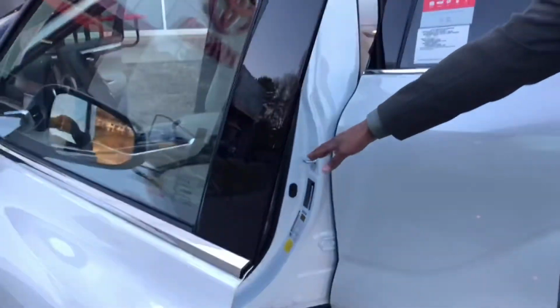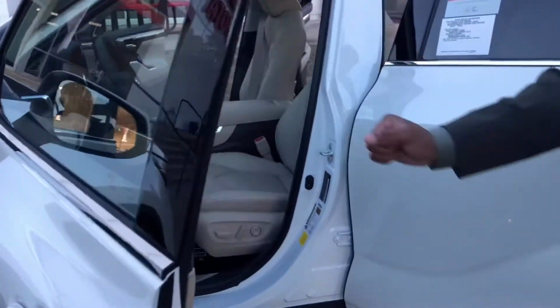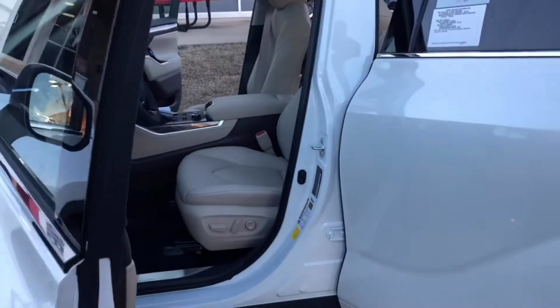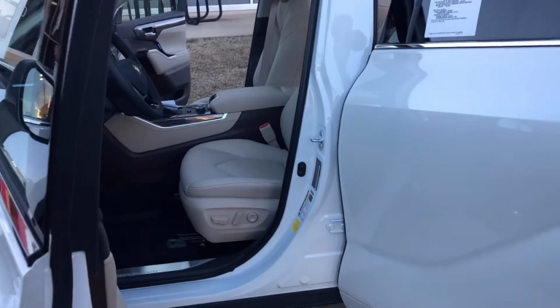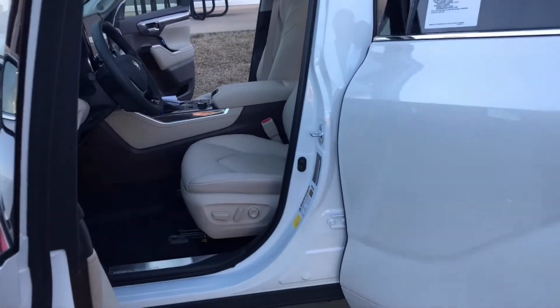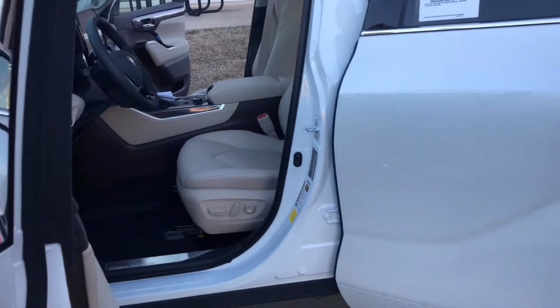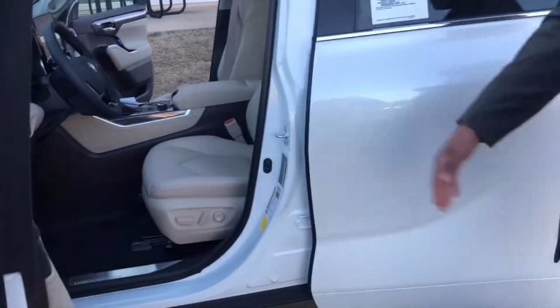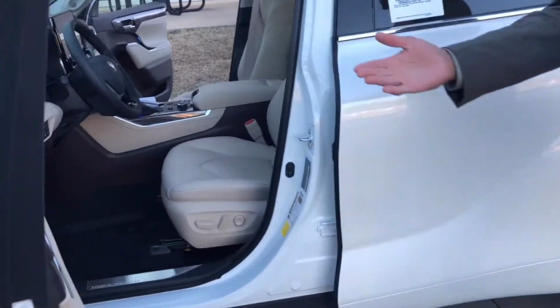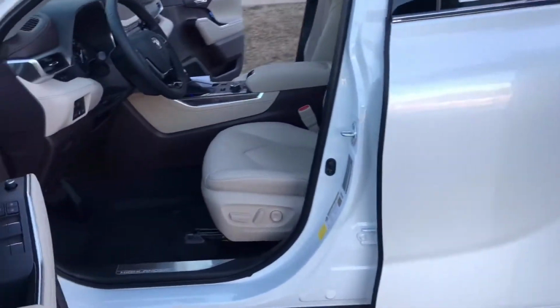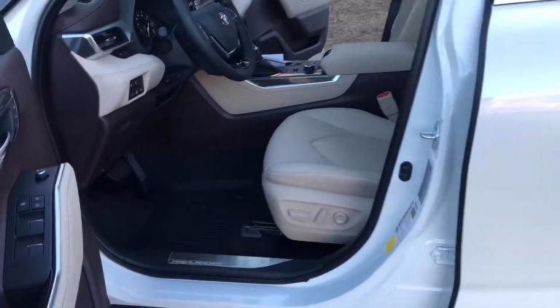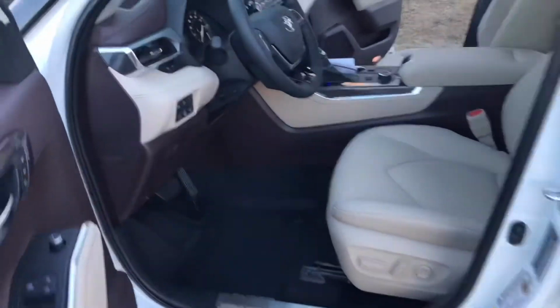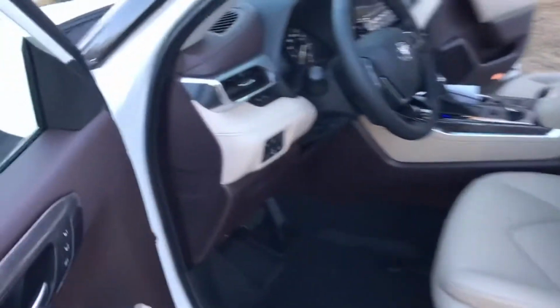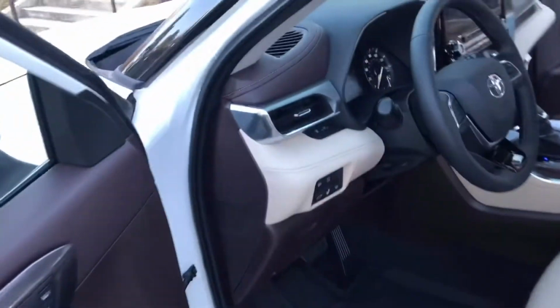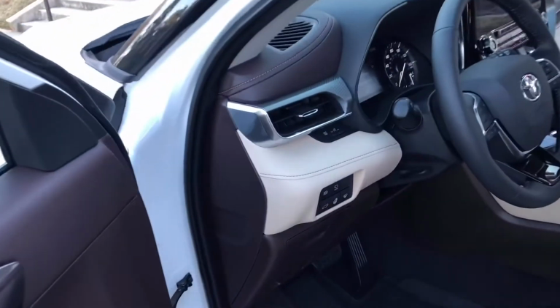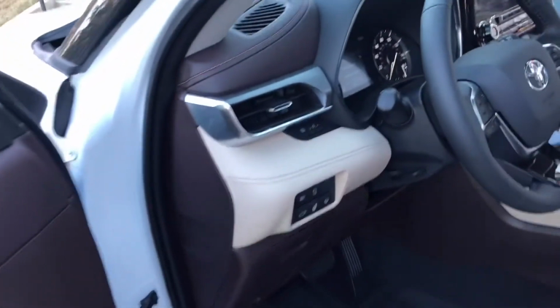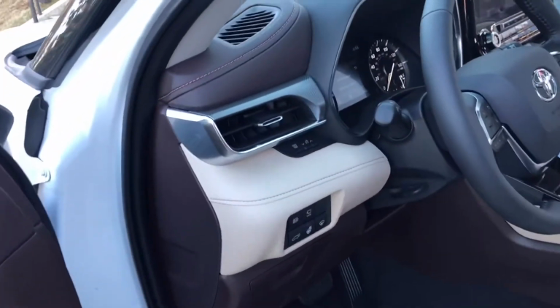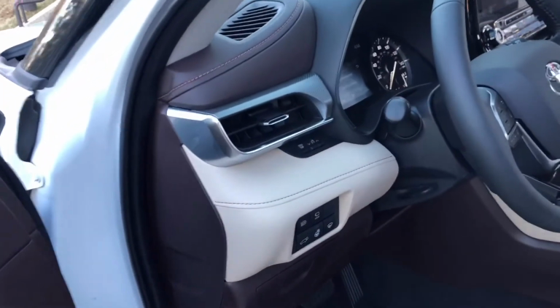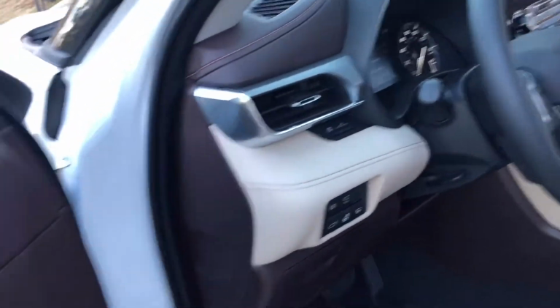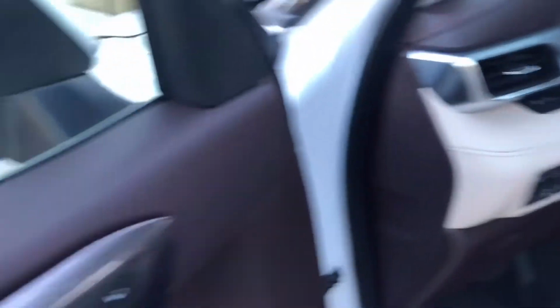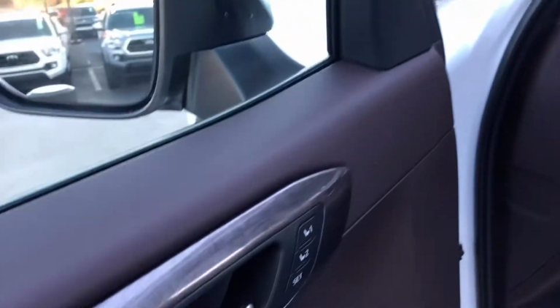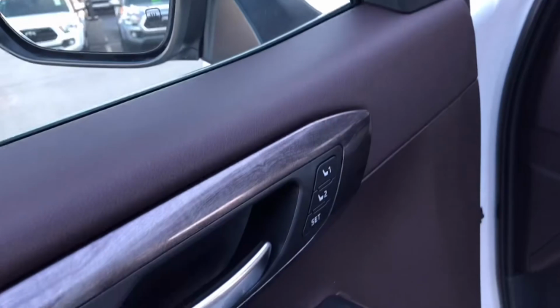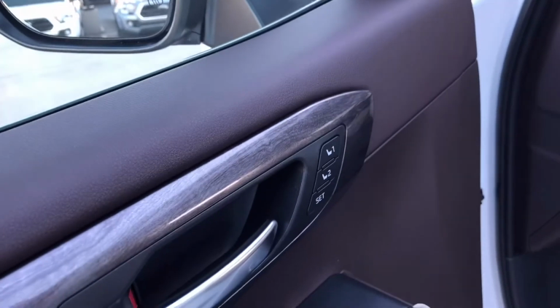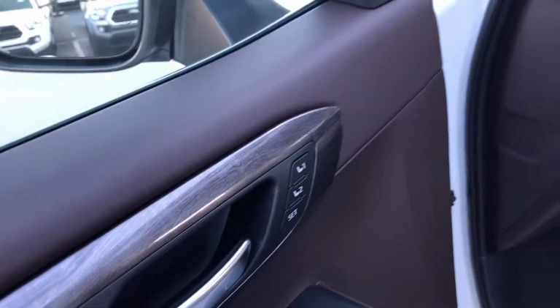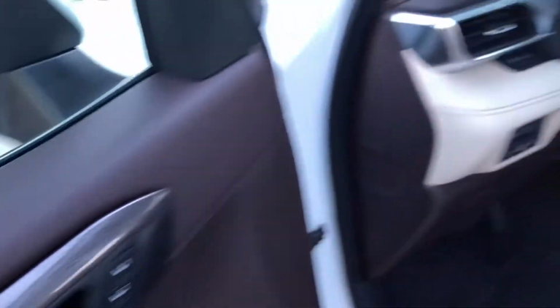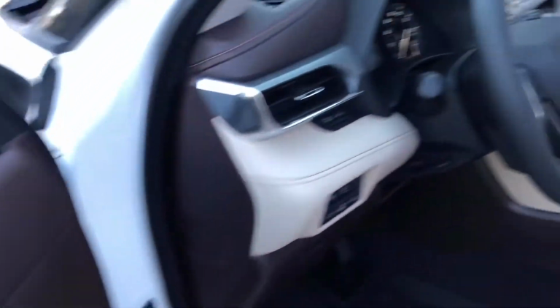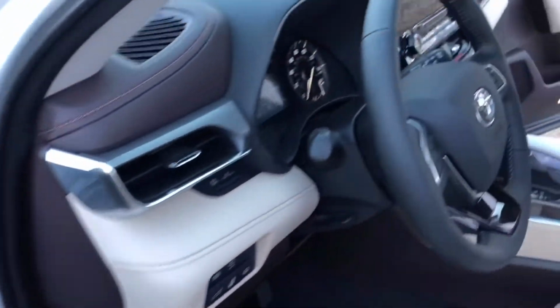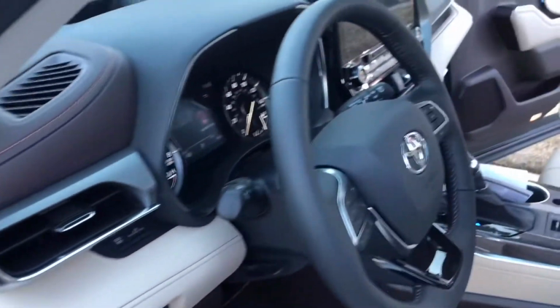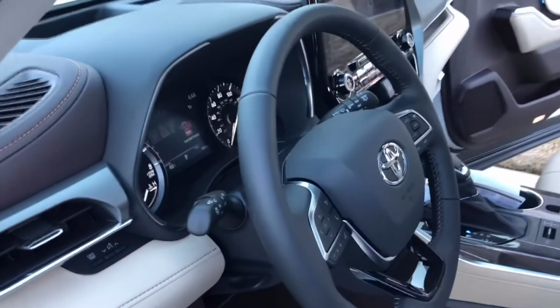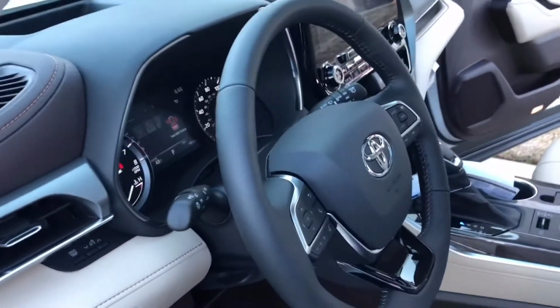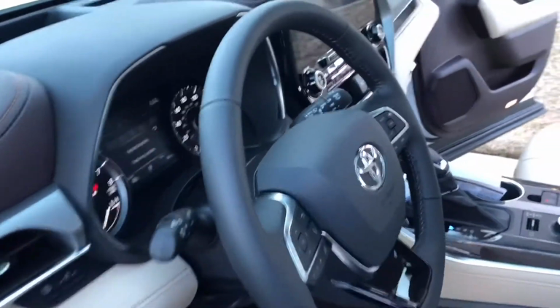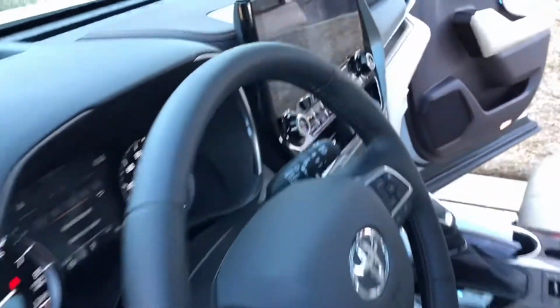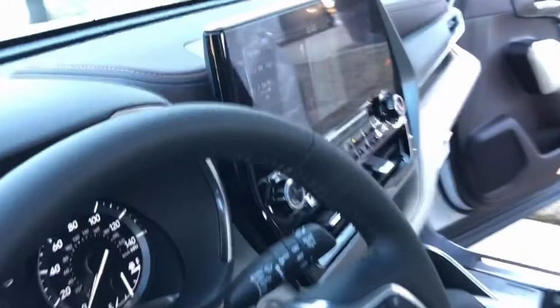Ten-way power seat with lumbar support, and you have your memory seating — seat one and seat two for both of you guys. Power windows, power door locks, leather-wrapped steering wheel, and also a heated steering wheel as well. You're going to have your 16-inch monitor screen.